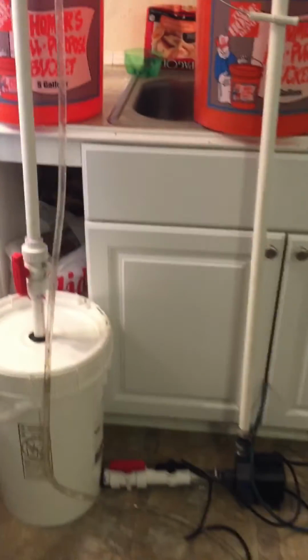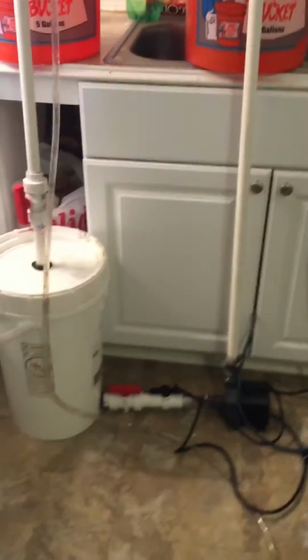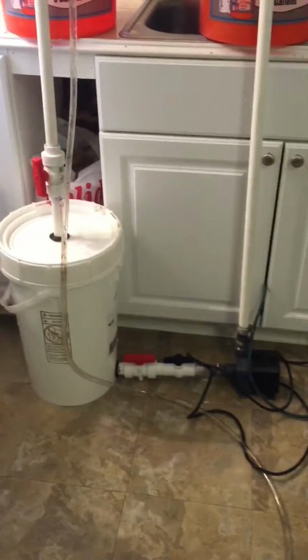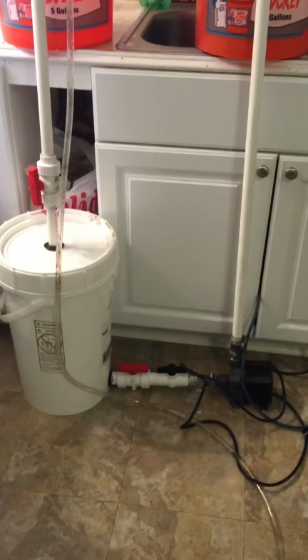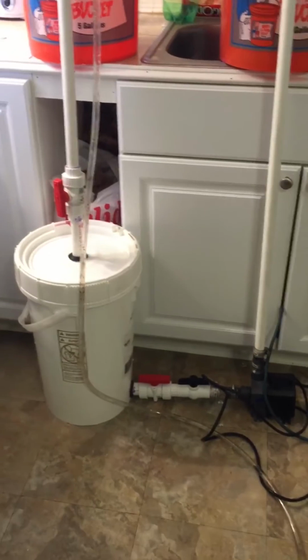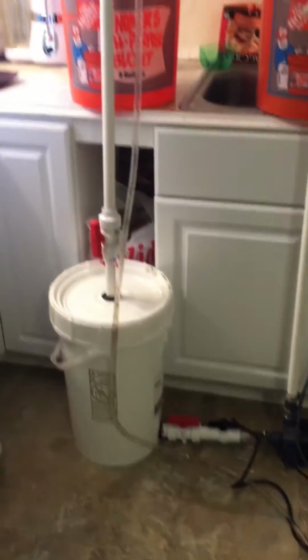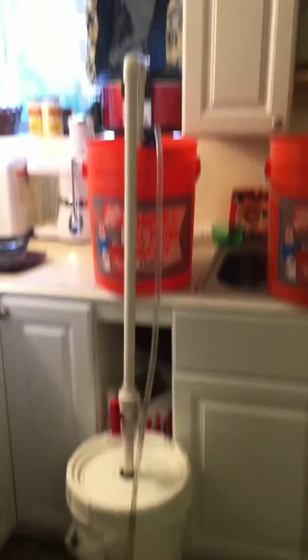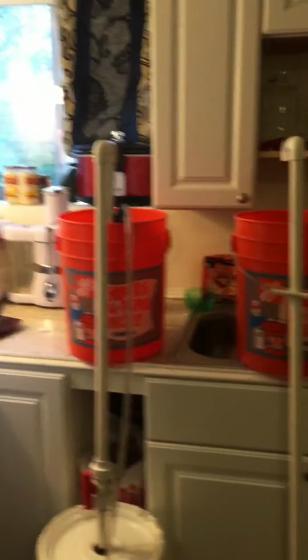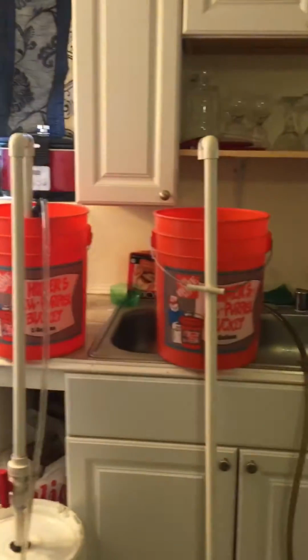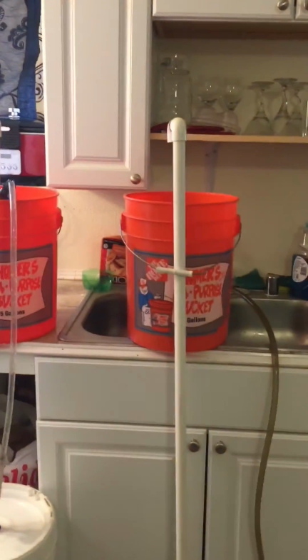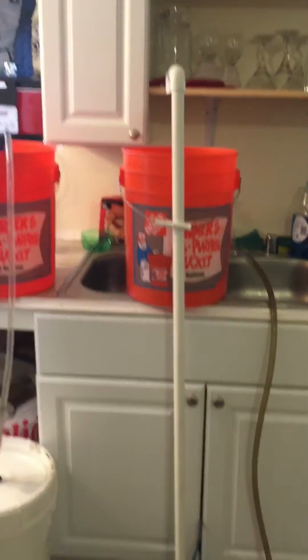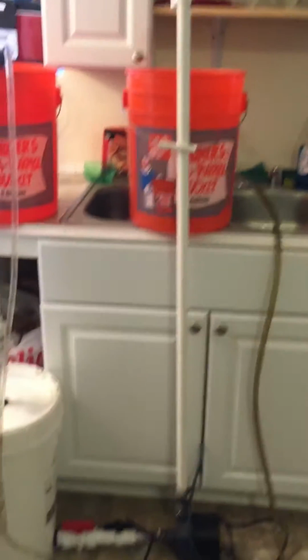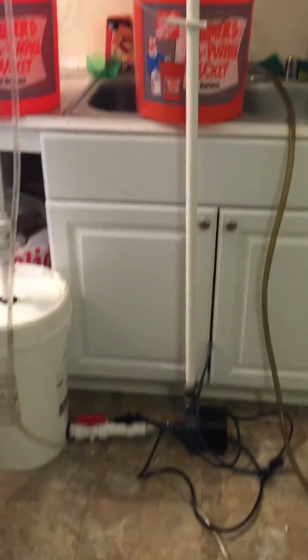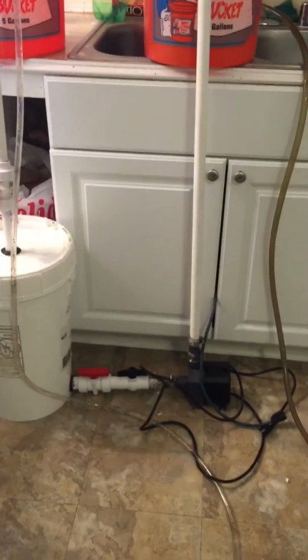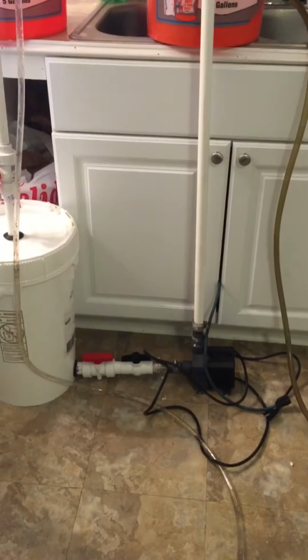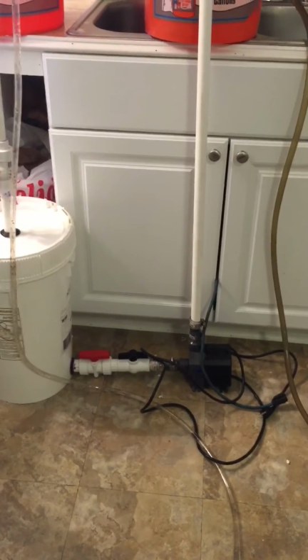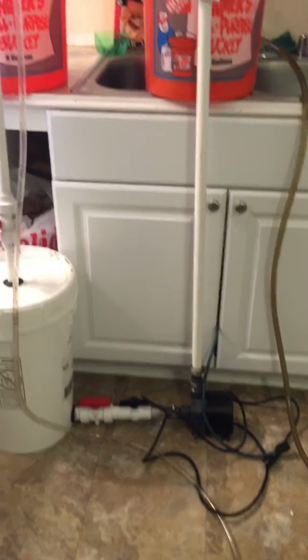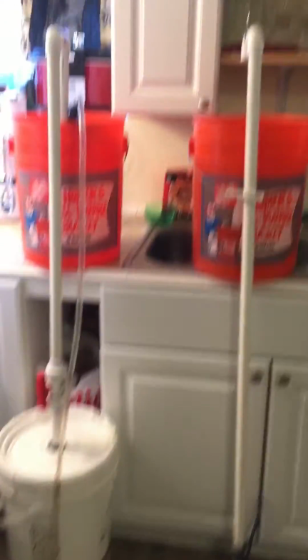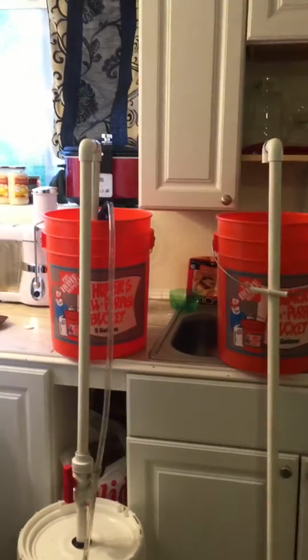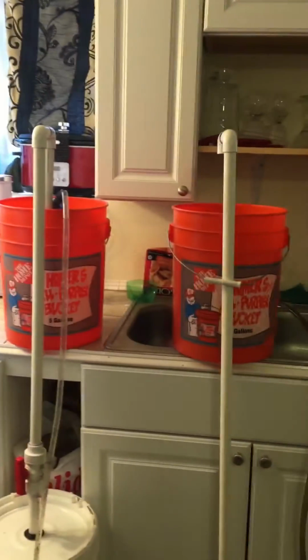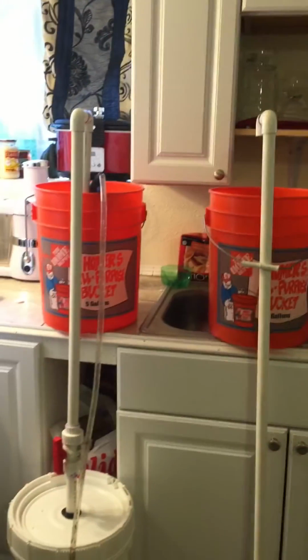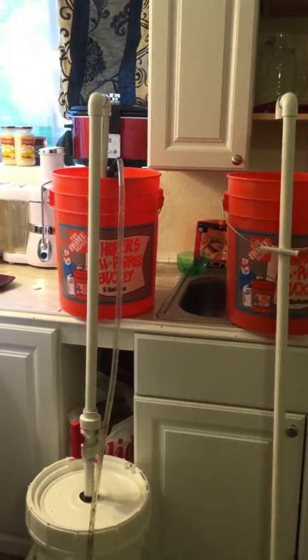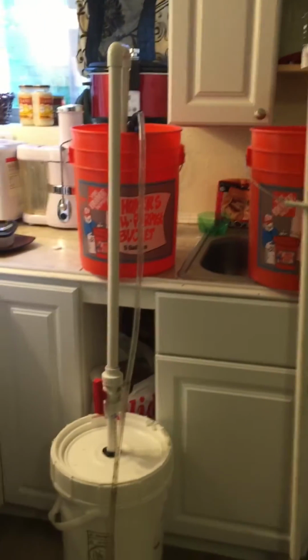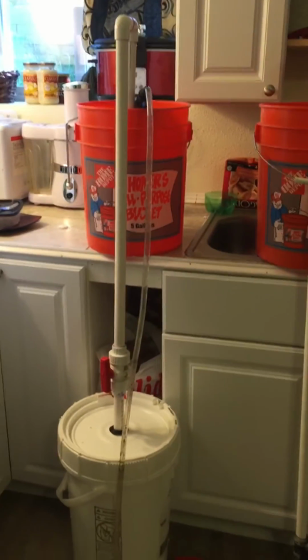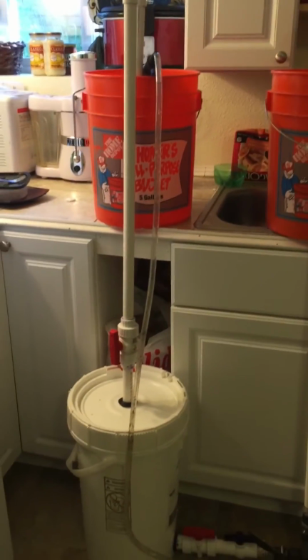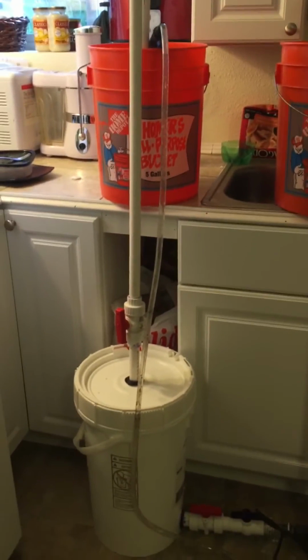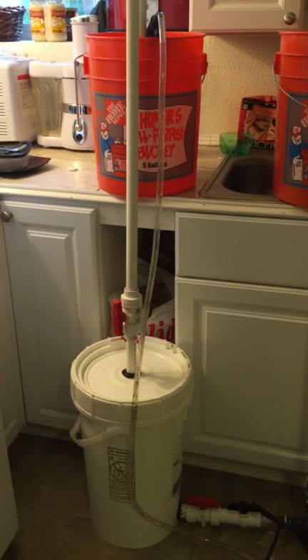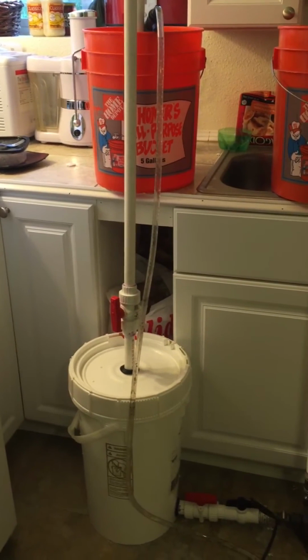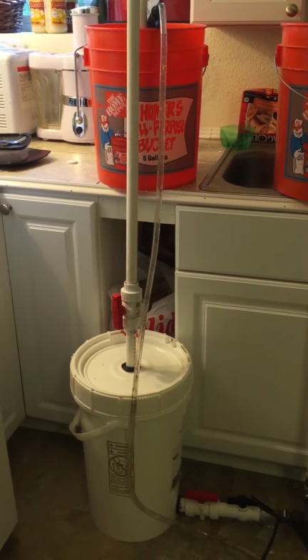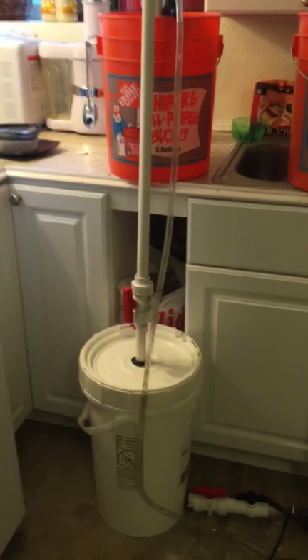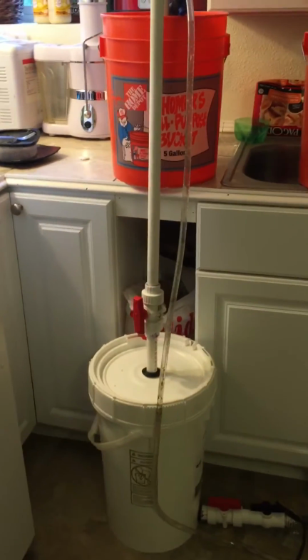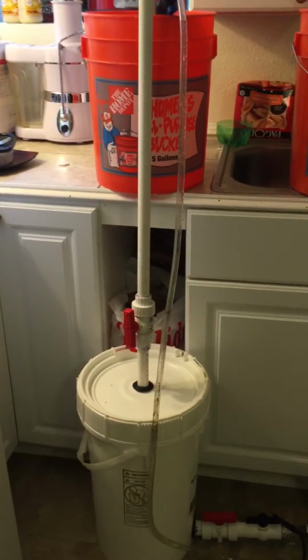I just want to give you guys a quick overview of this project, and then I'm going to show you it in action with this little bucket setup I got going on for now. I'm going to wait for the solvent to cure, and then I'll put it on the tank.